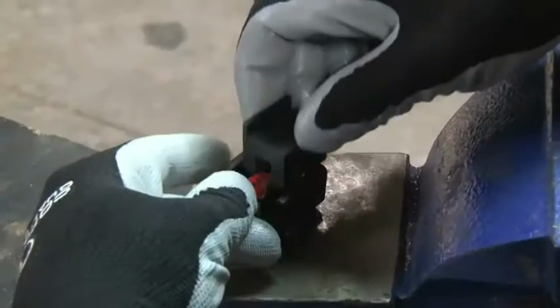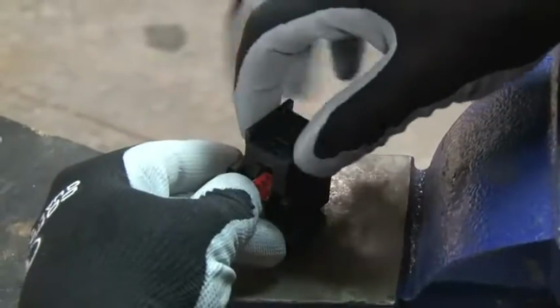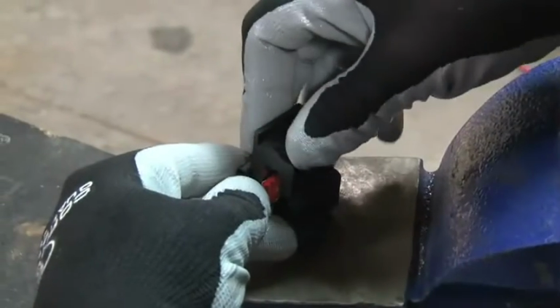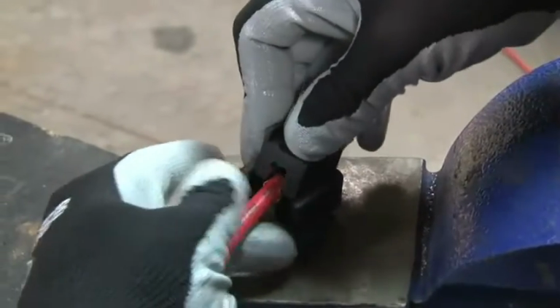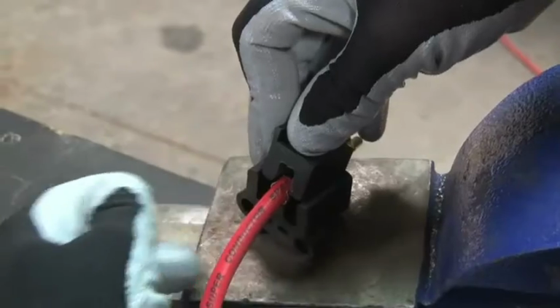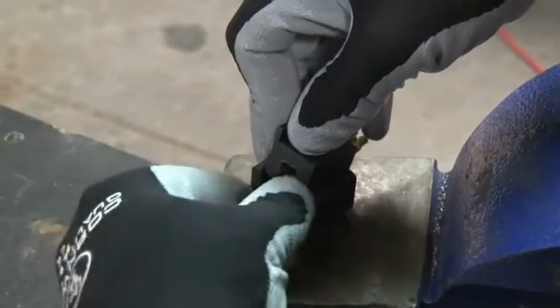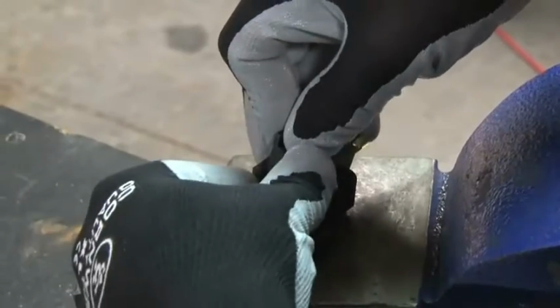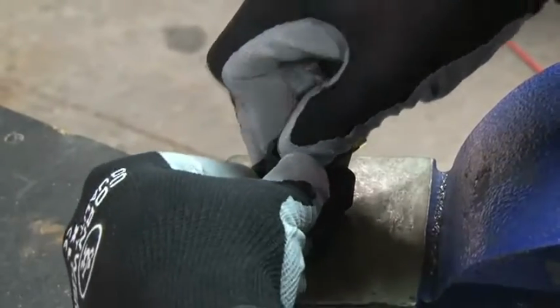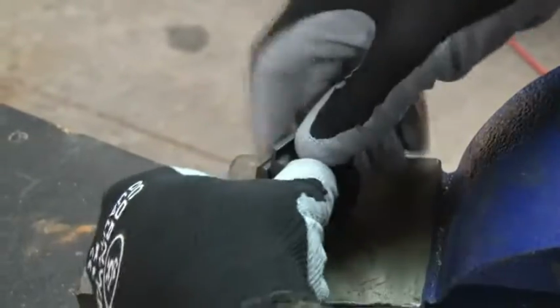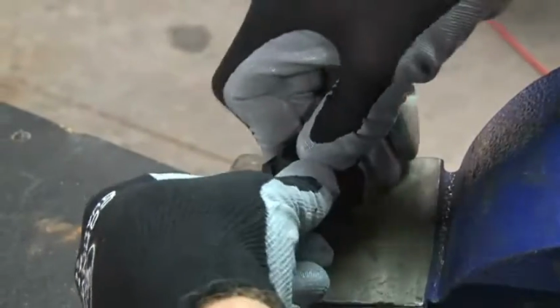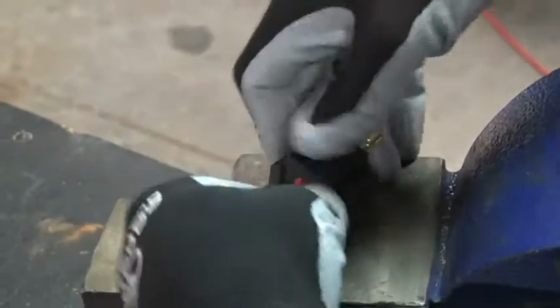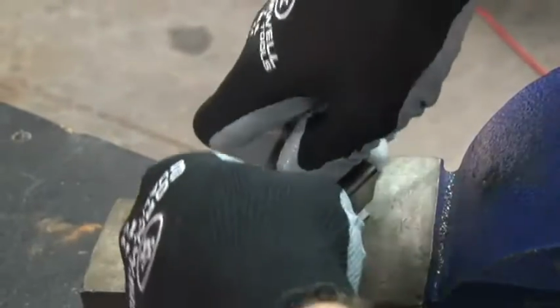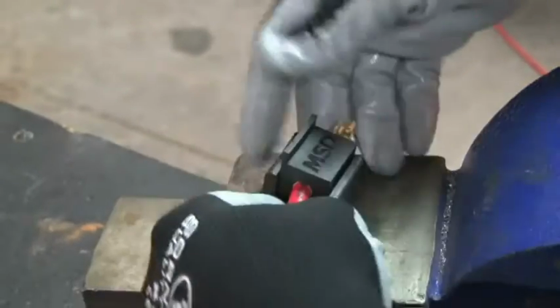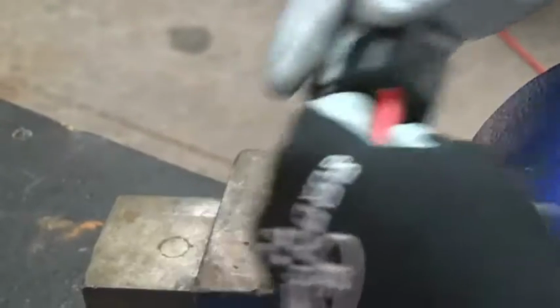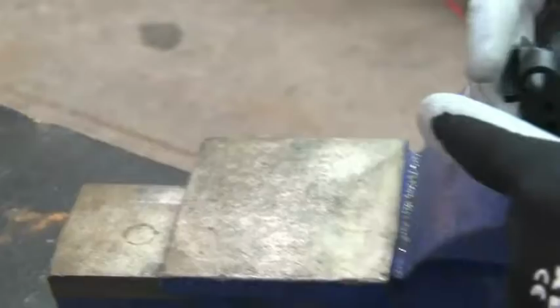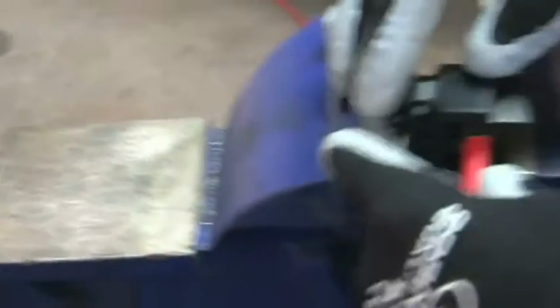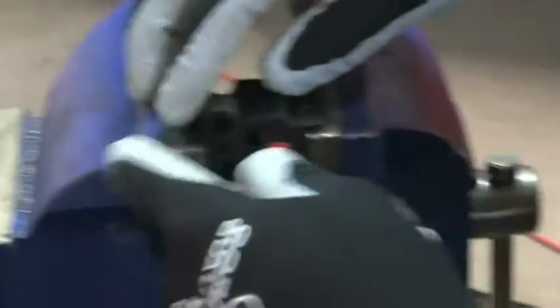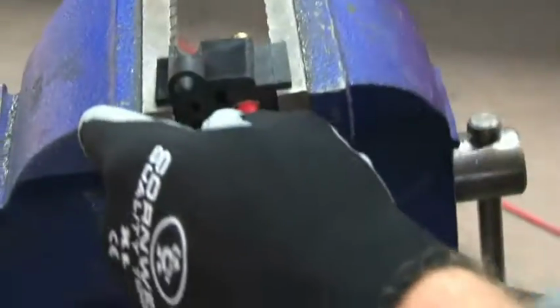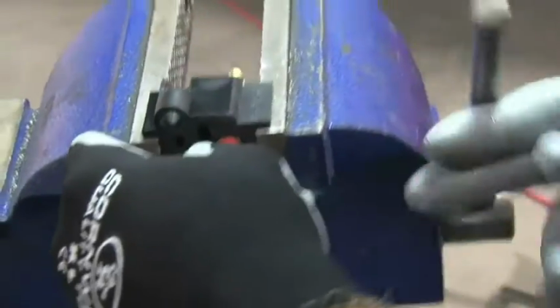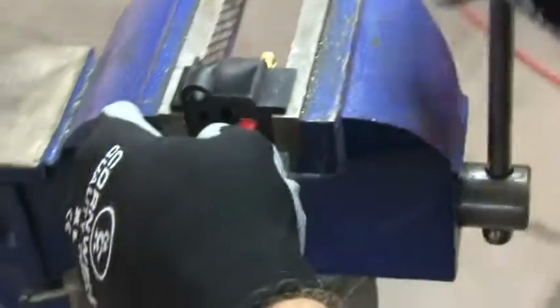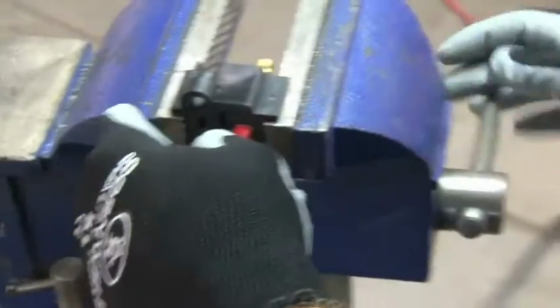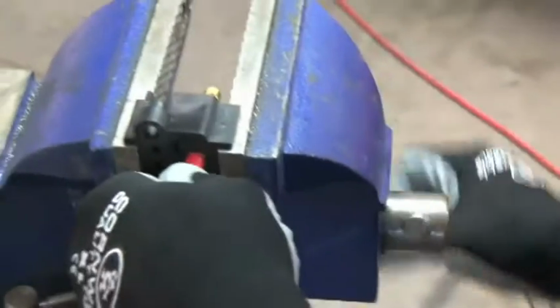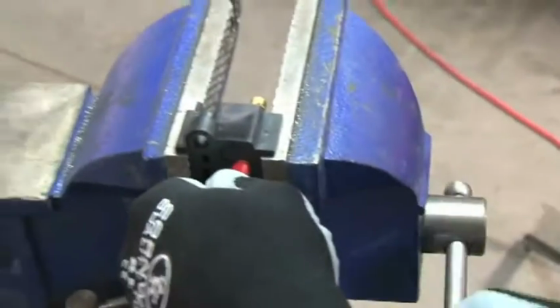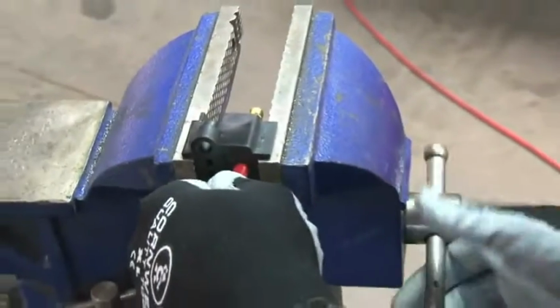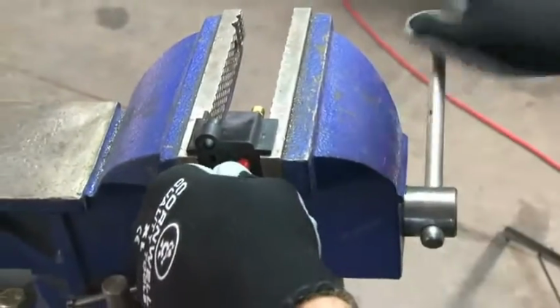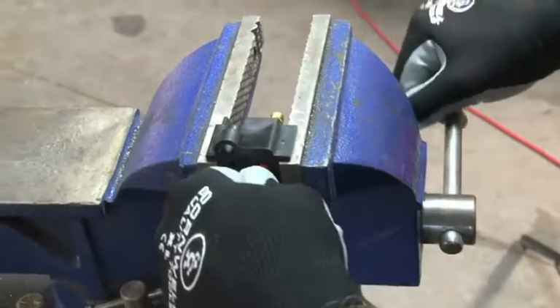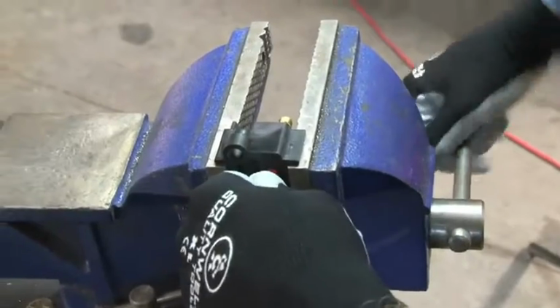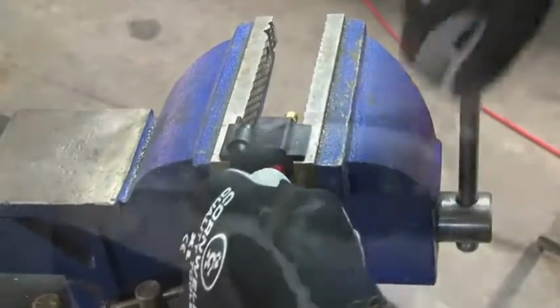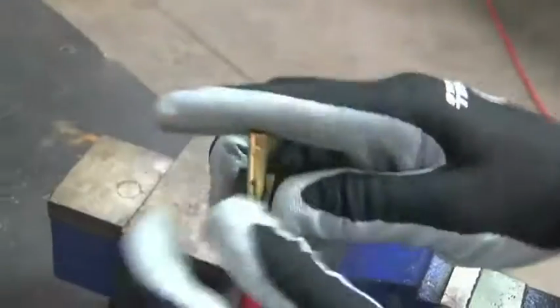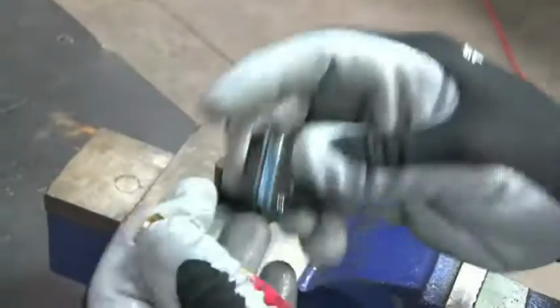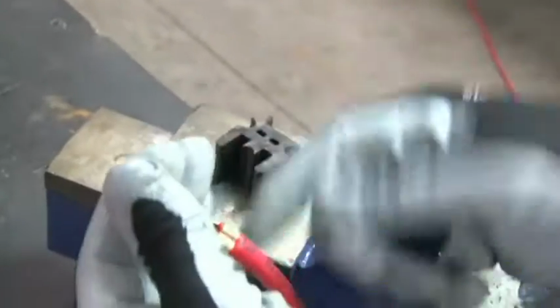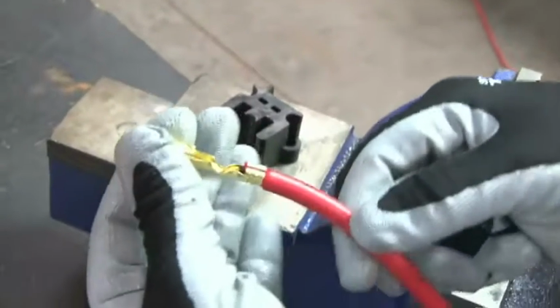Position the plug wire until the wire insulation protrudes past the crimp tabs about the width of a nickel. Assemble the crimper over the terminal end and position the tool in a vise with the end of the crimper flush against the jaws of the vise. Tighten the vise, which causes the crimper tool to crimp the terminal over the wire, creating a secure terminal end.